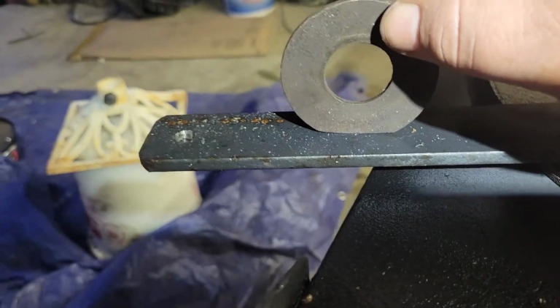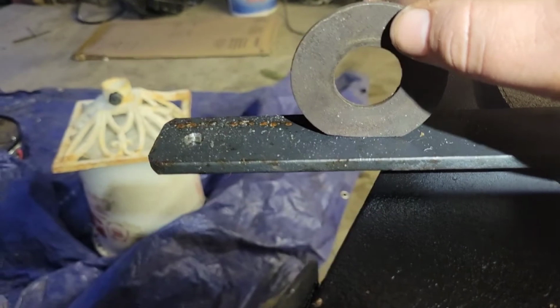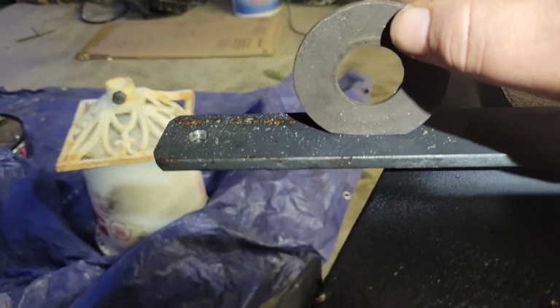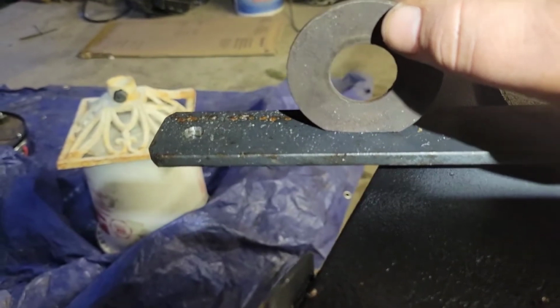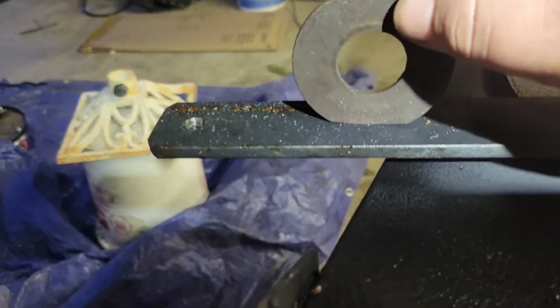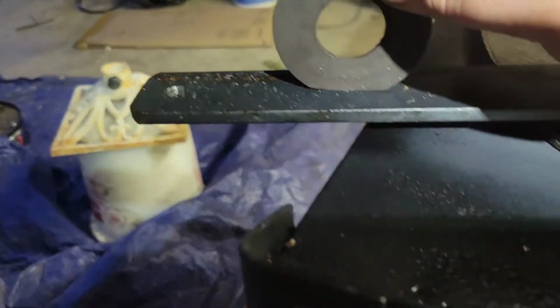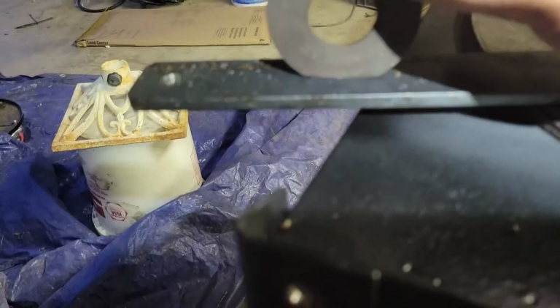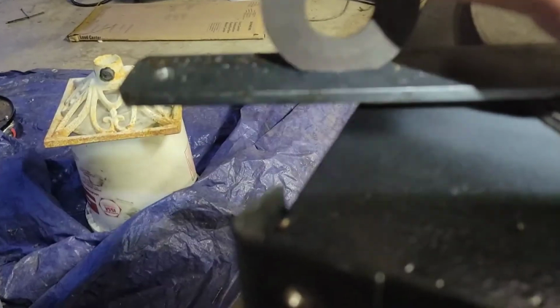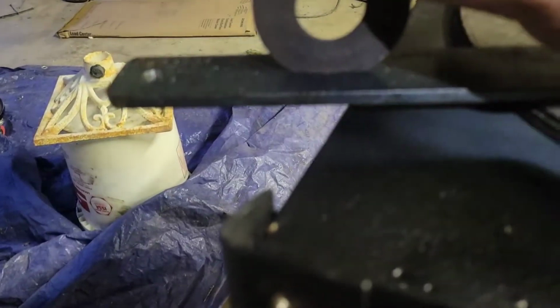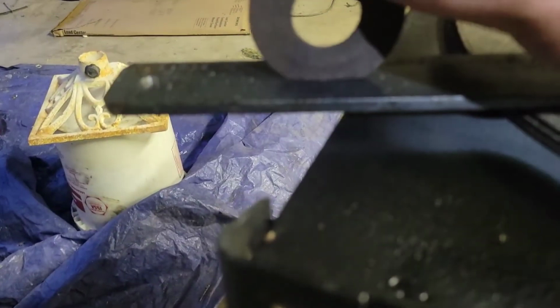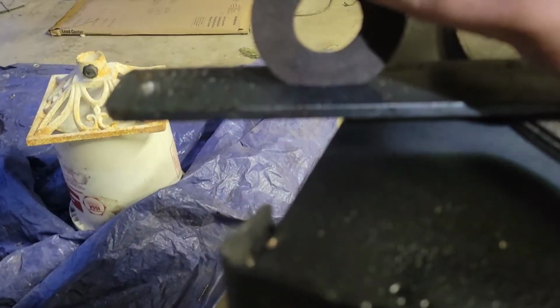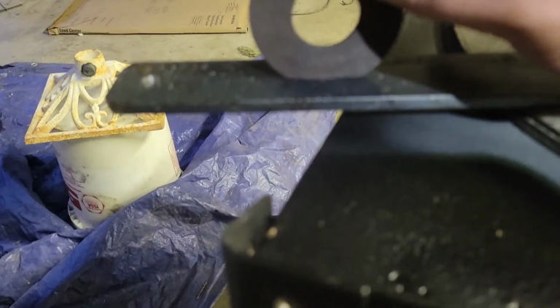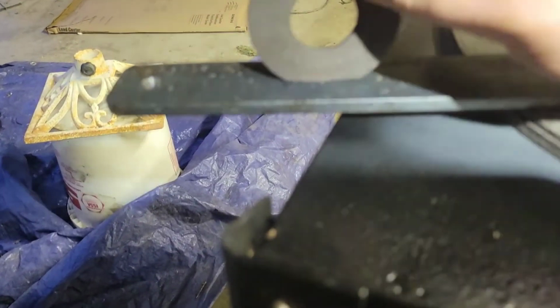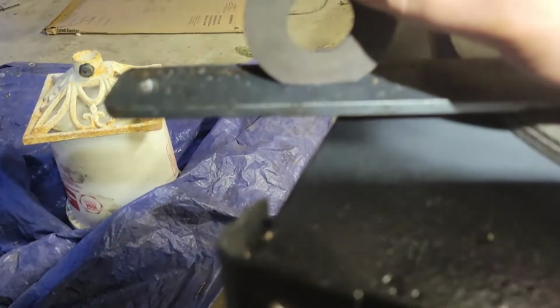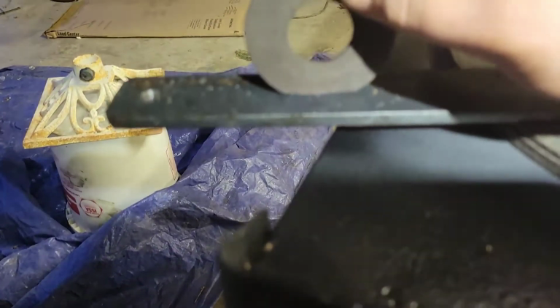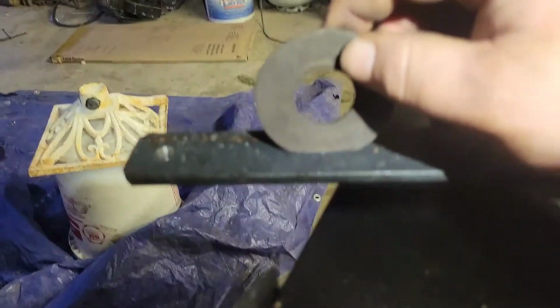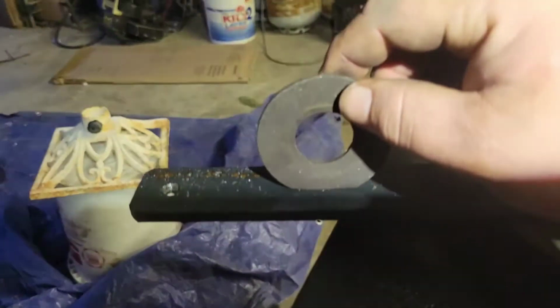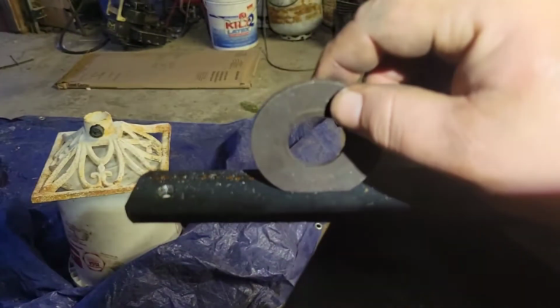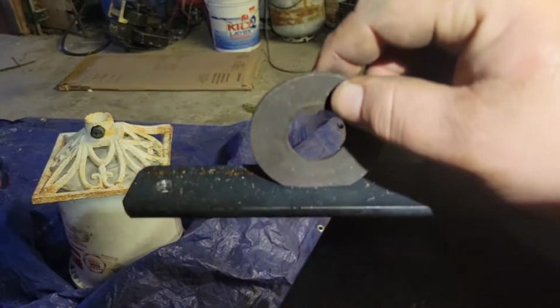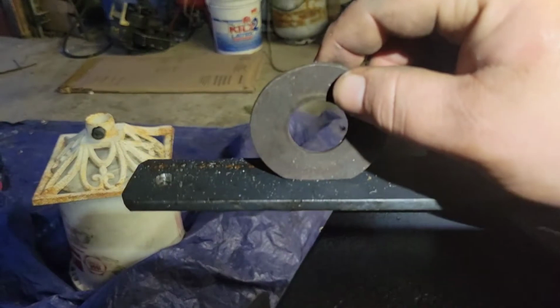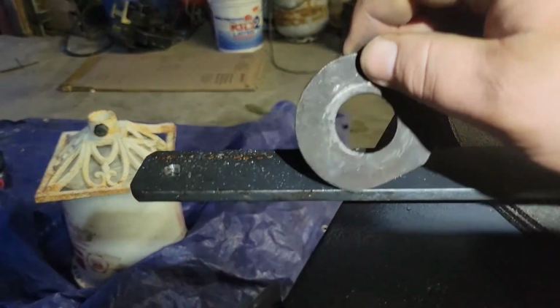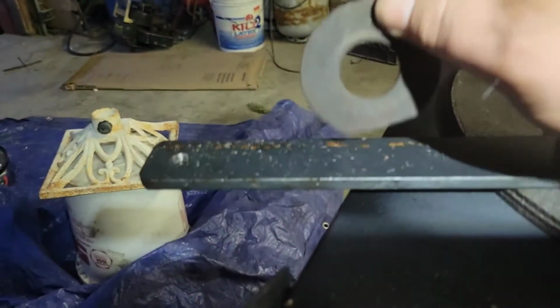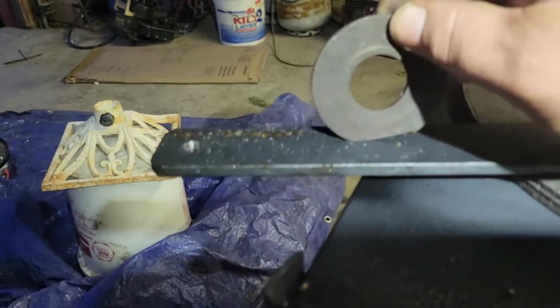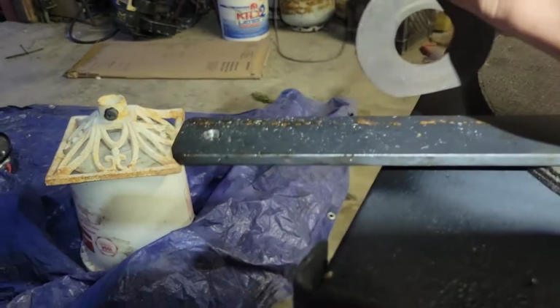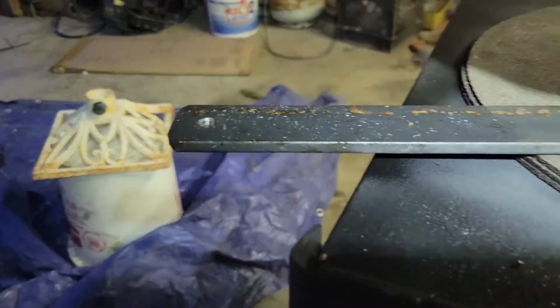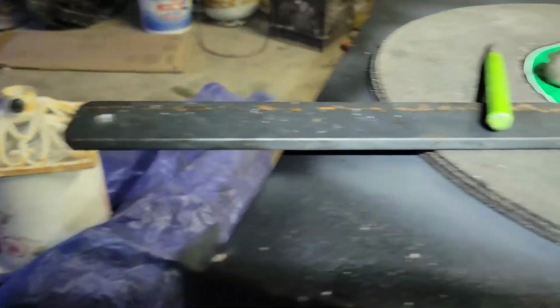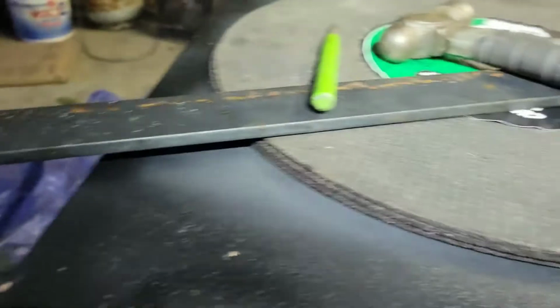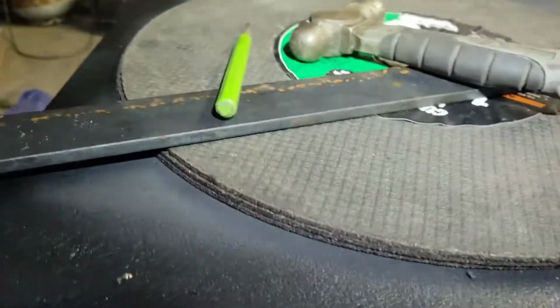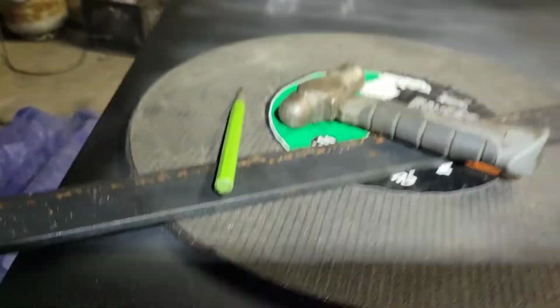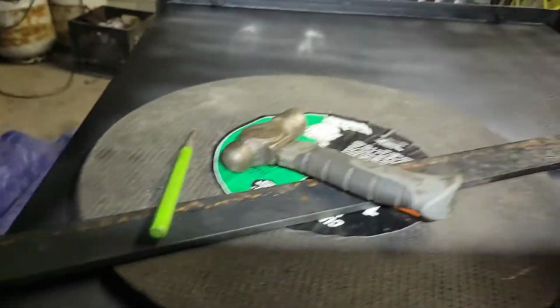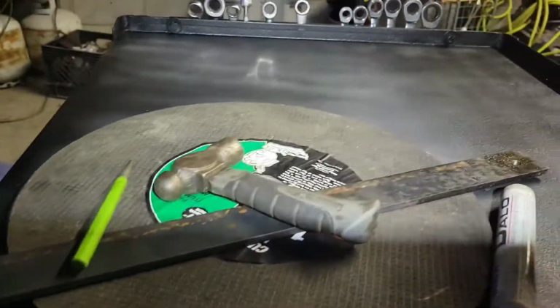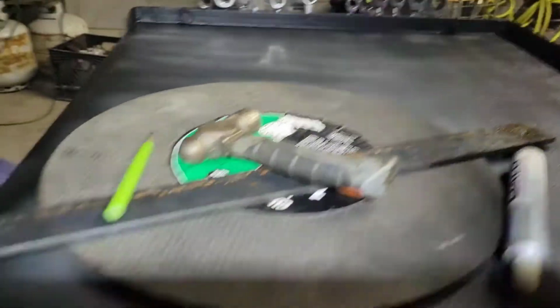That way I can put my pry bar — a couple pry bars and a couple screwdrivers on this. I'm going to paint this up and weld it. This goes as part of that cart build.